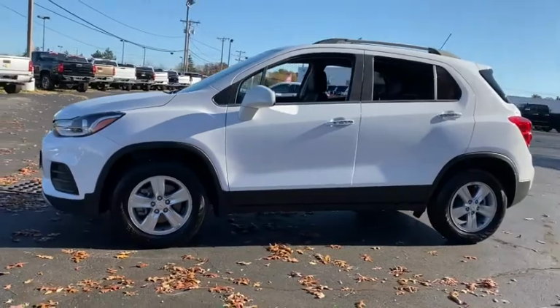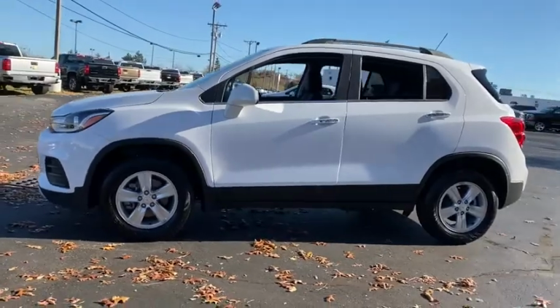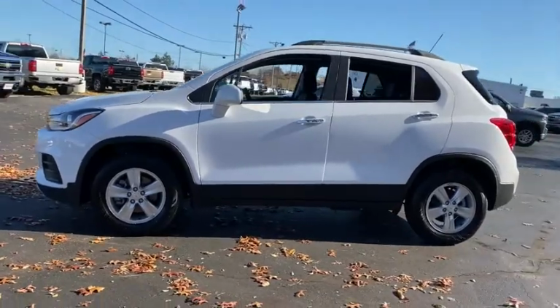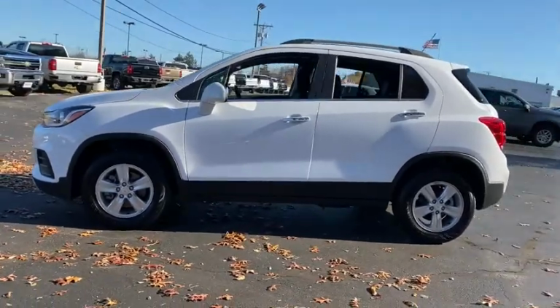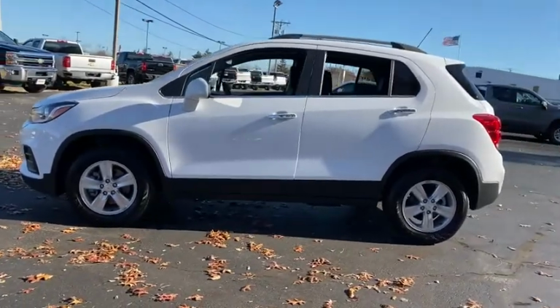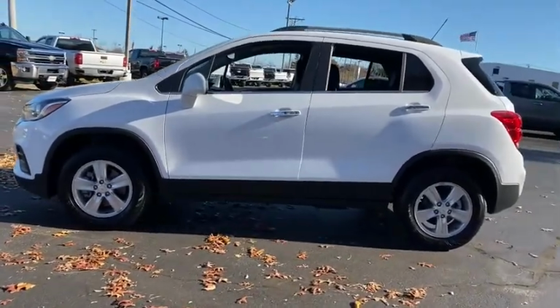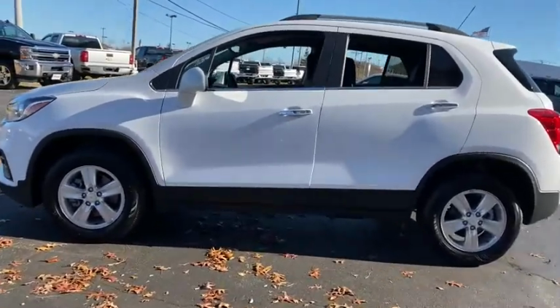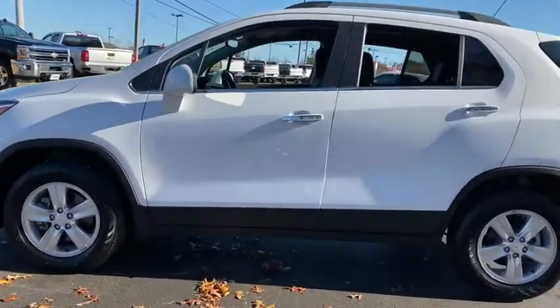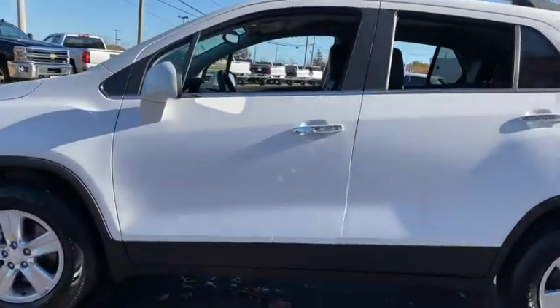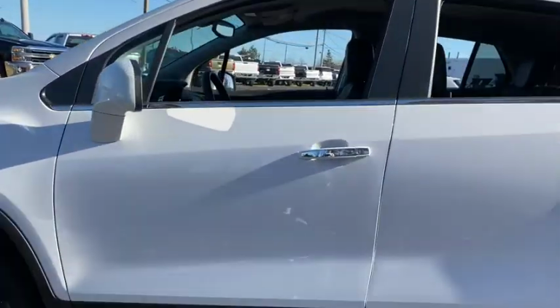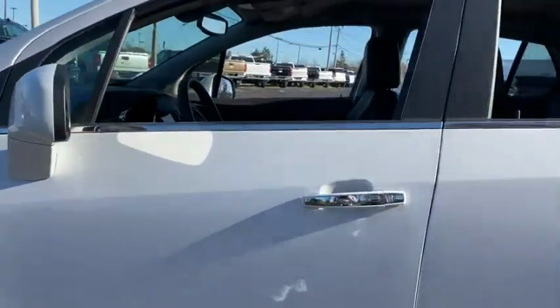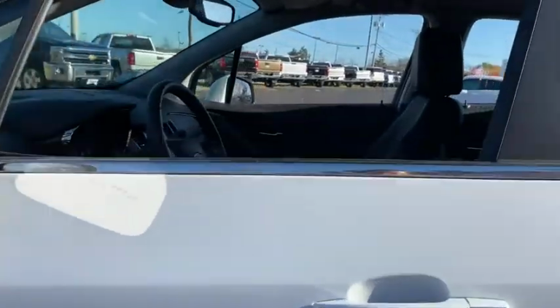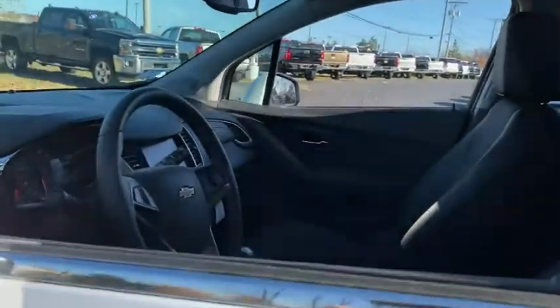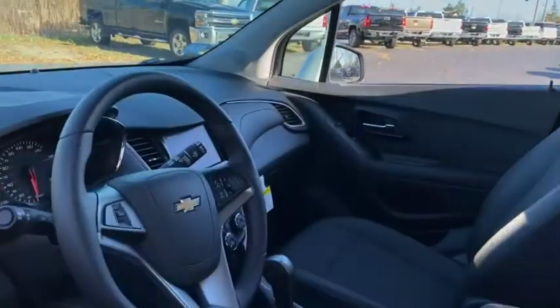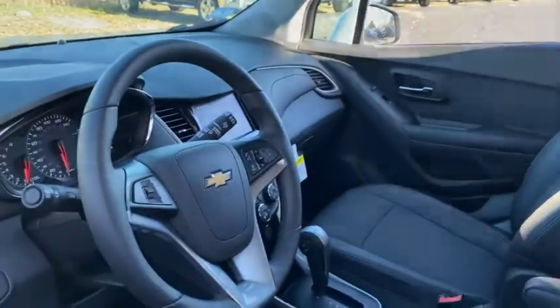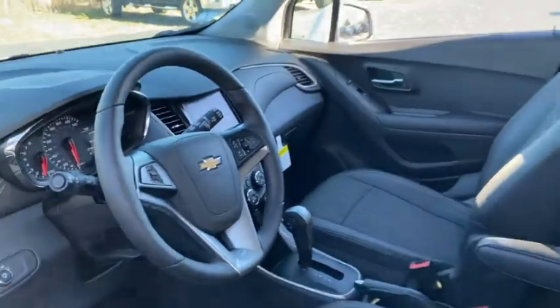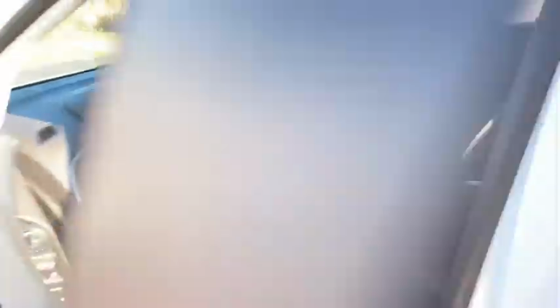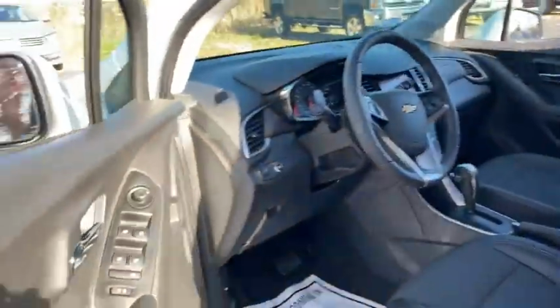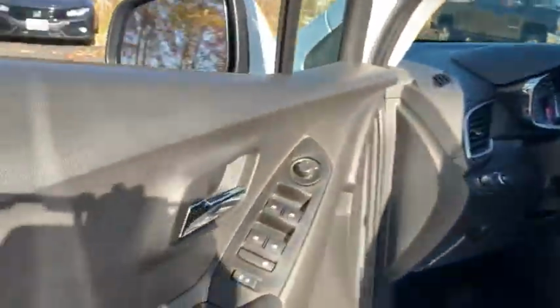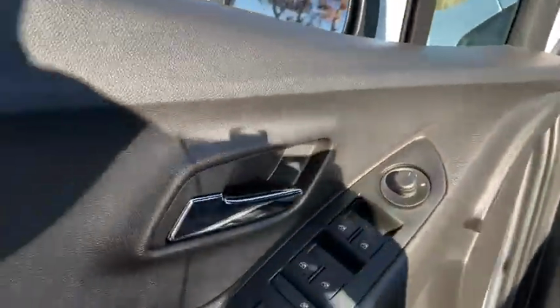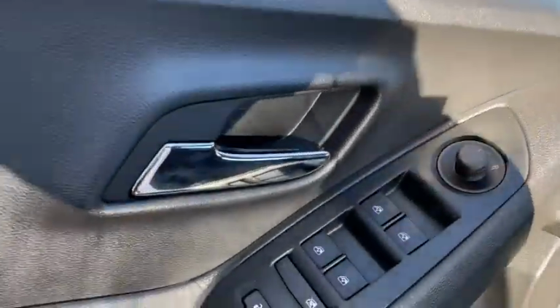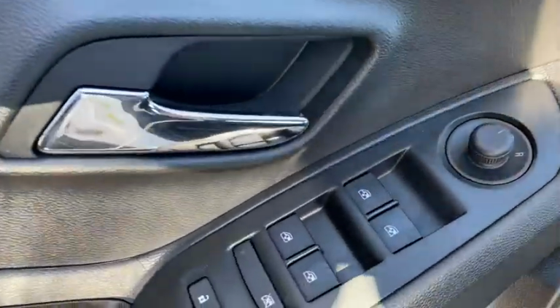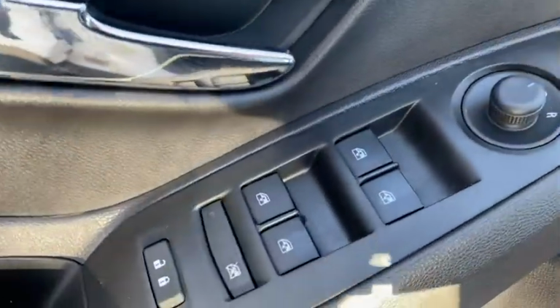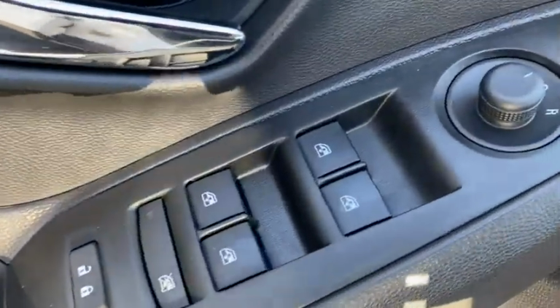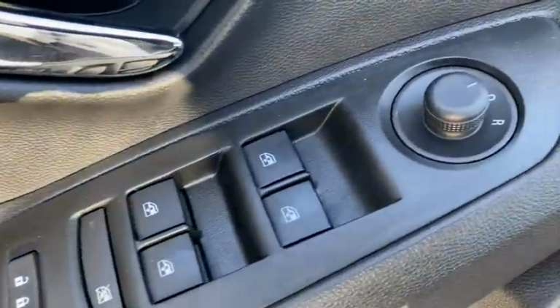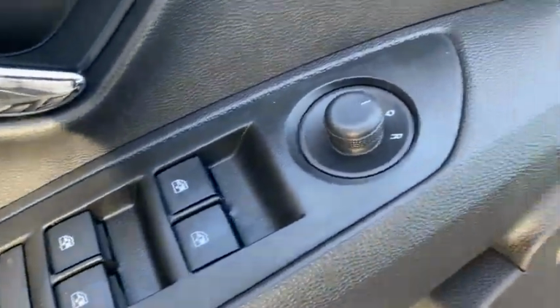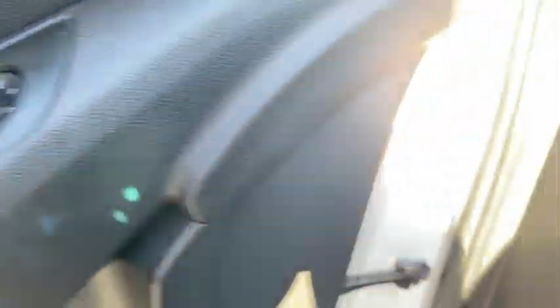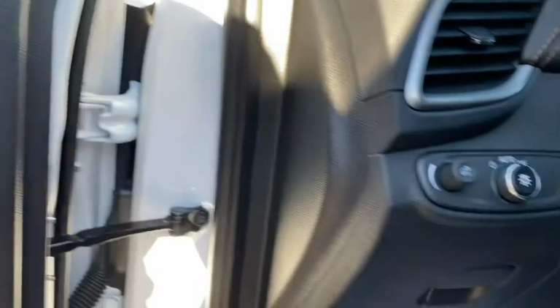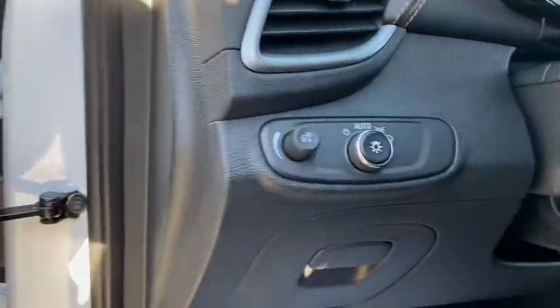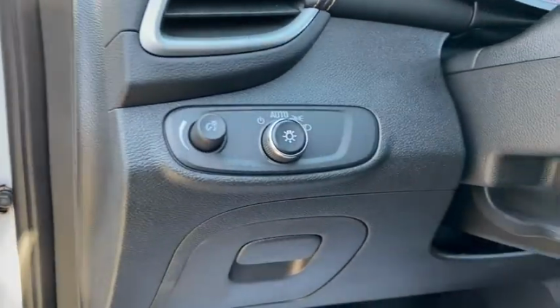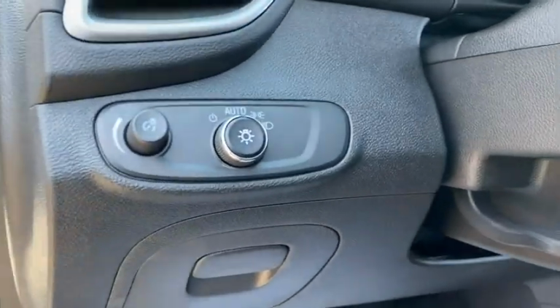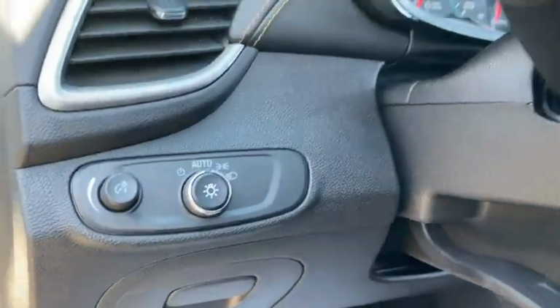Here are some of this vehicle's great options: traction control, dual airbags, alloy wheels, power steering, four-wheel disc brakes, keyless start, electronic stability control, power windows, compass.